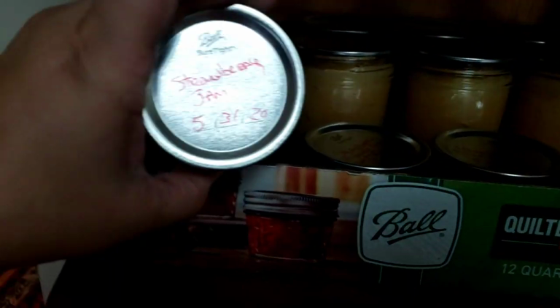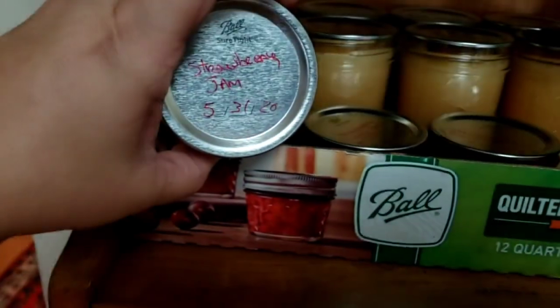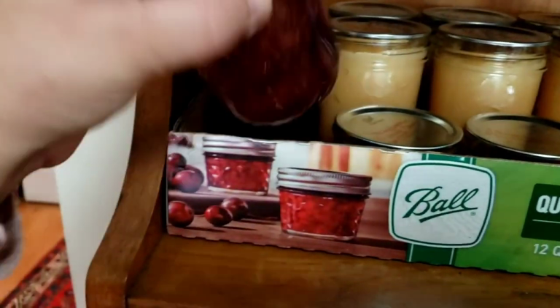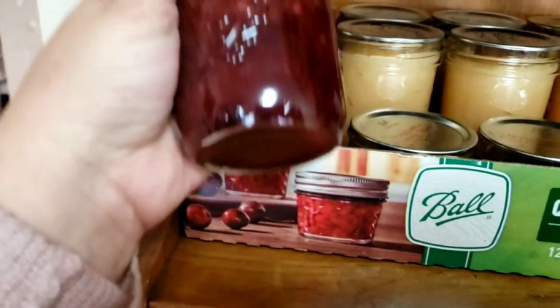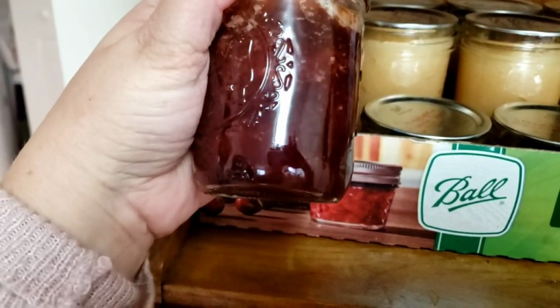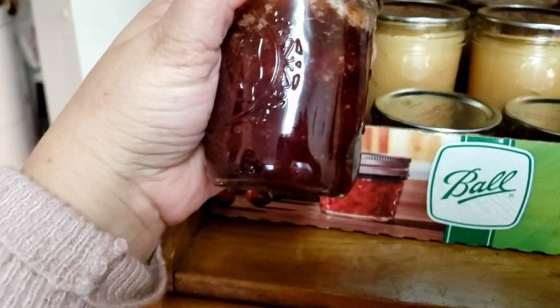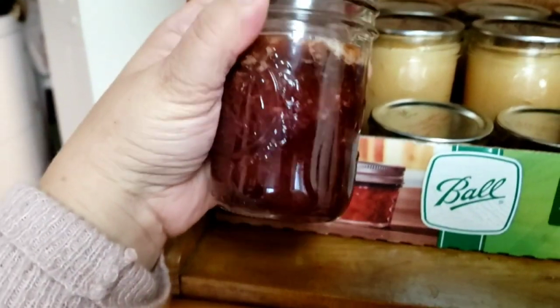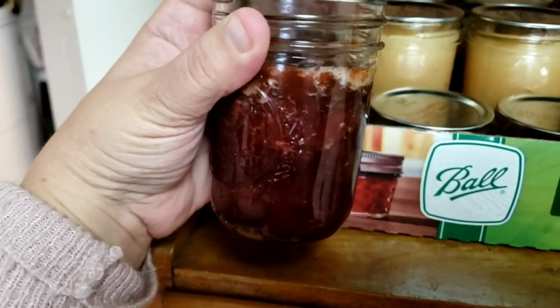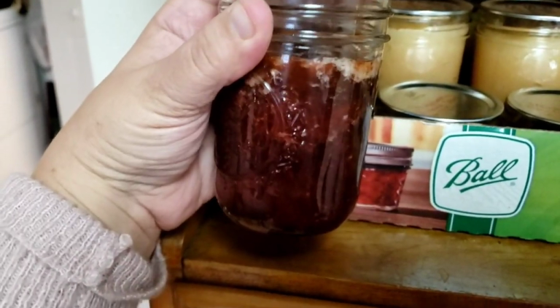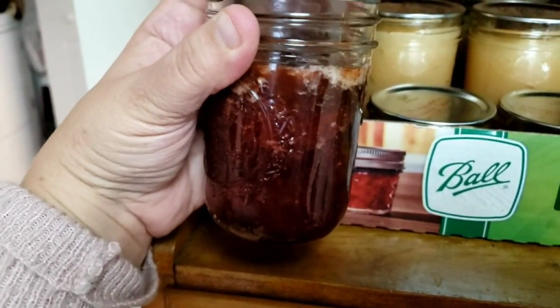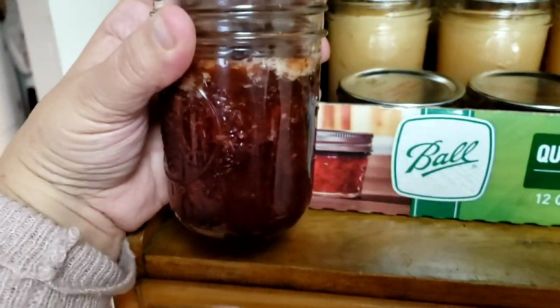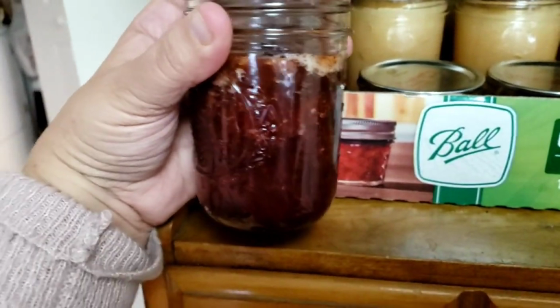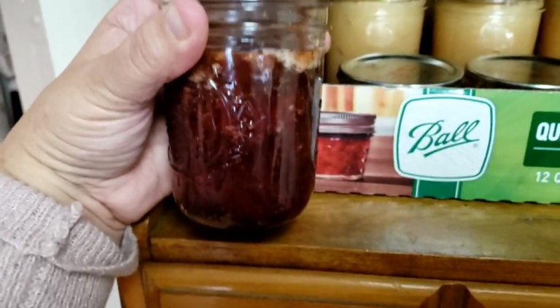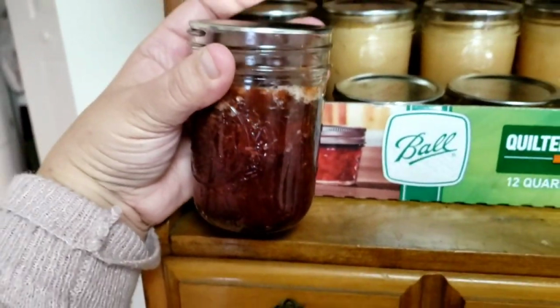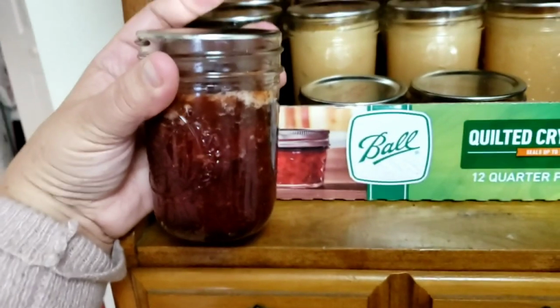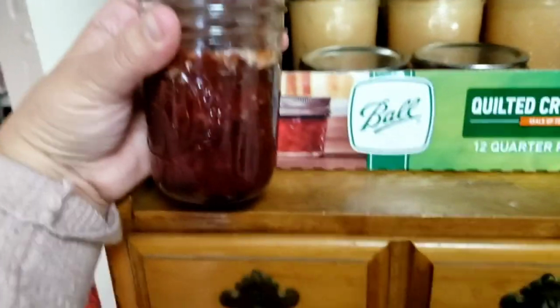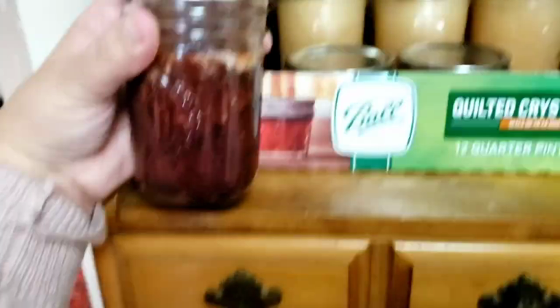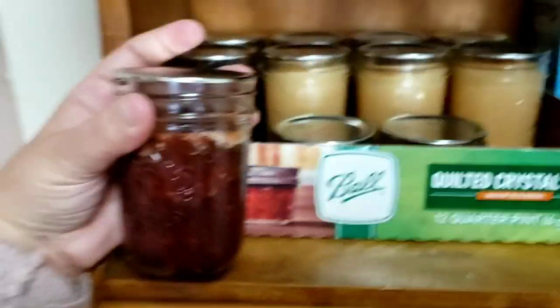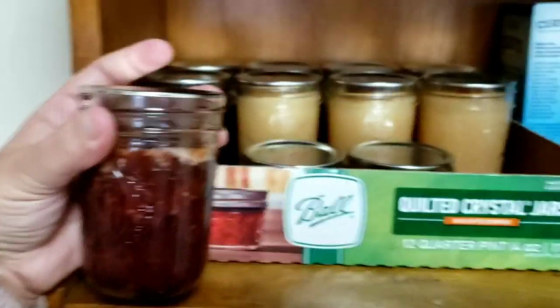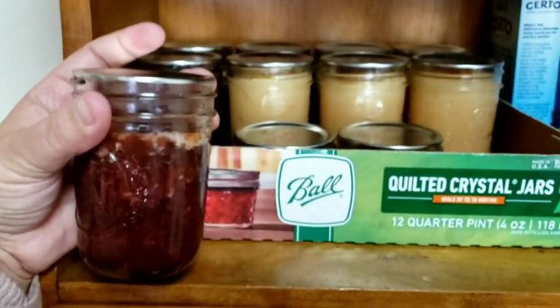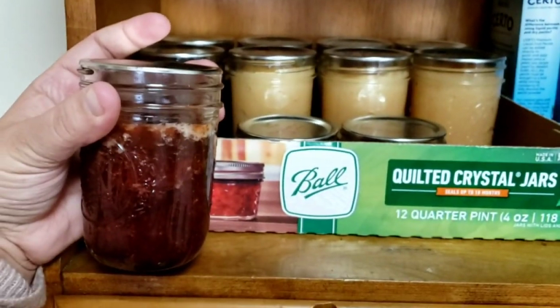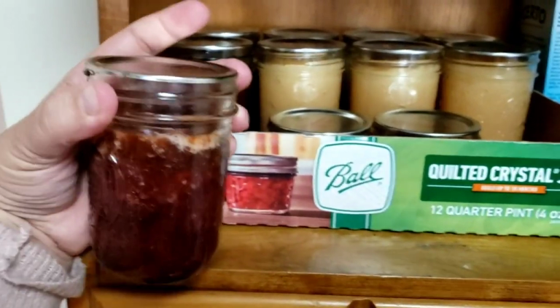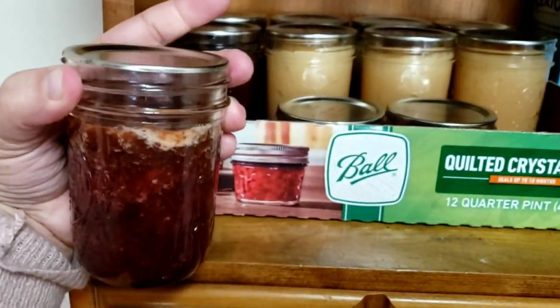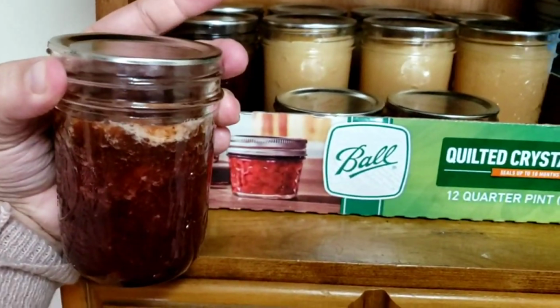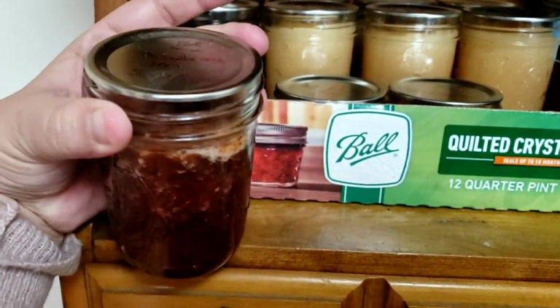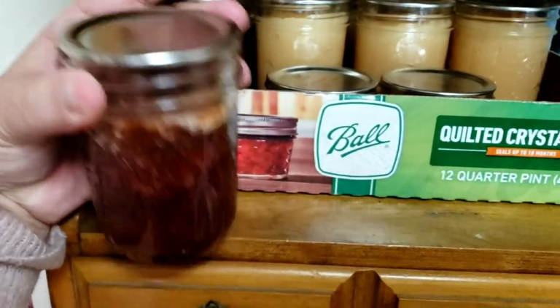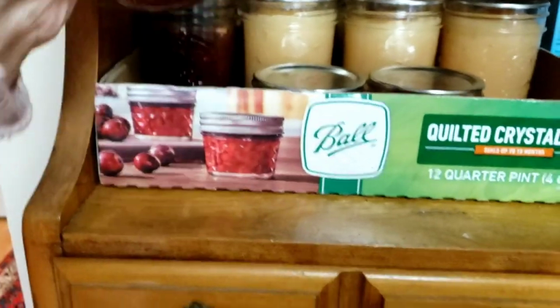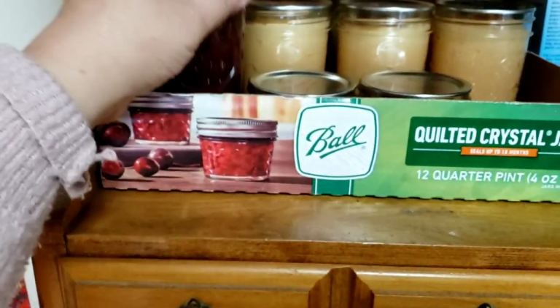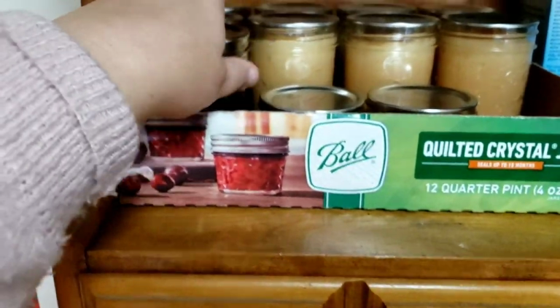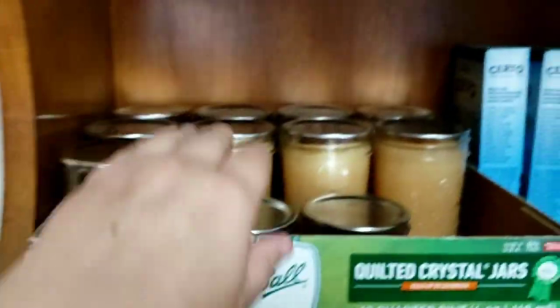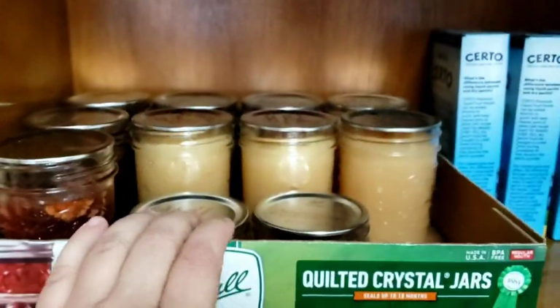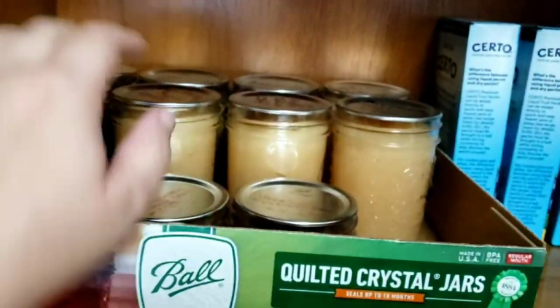With the strawberry jam, it was my first year canning and I didn't take the foam off the top, so there's a little bit of residue on top. But they're fine — we have a couple in our fridge right now.